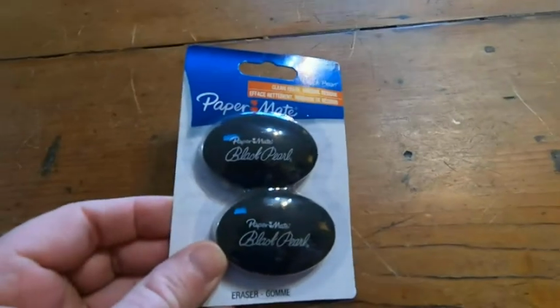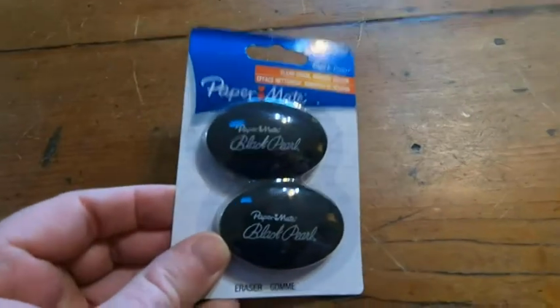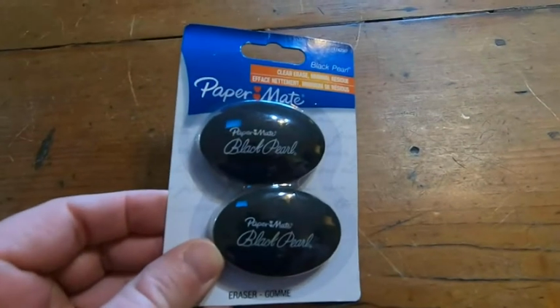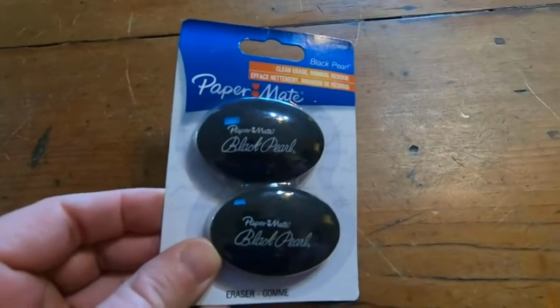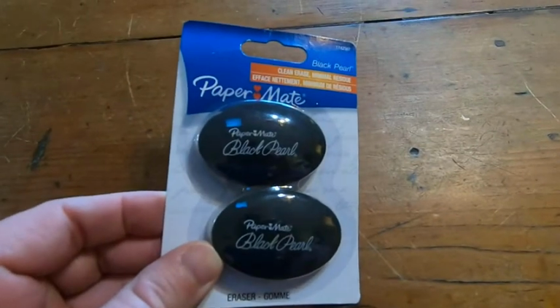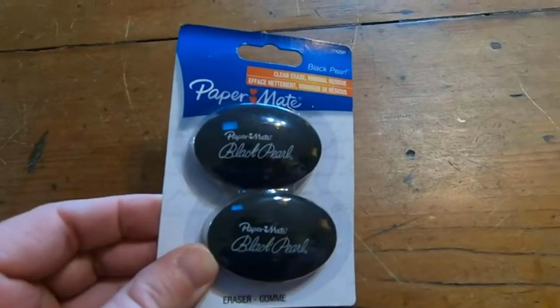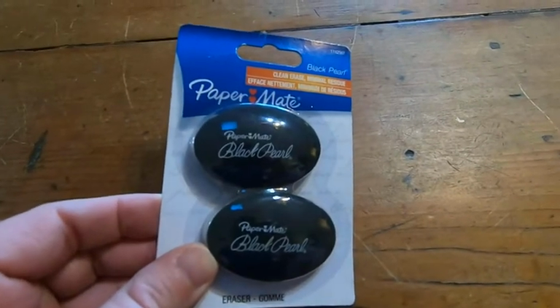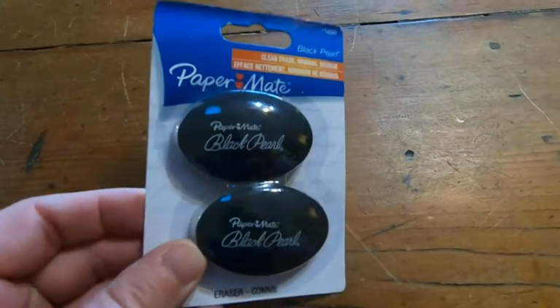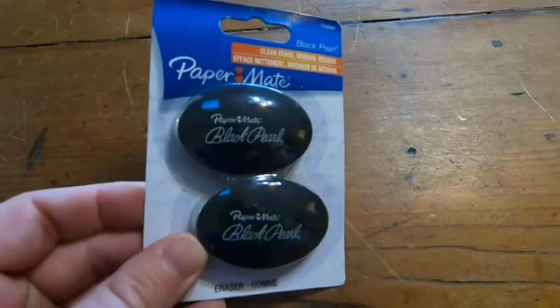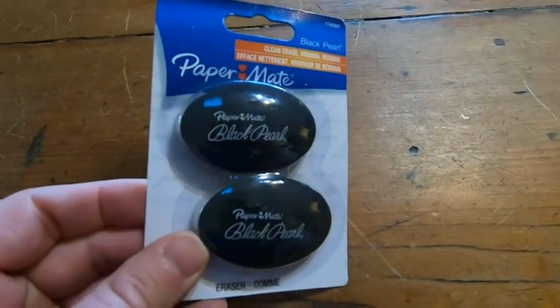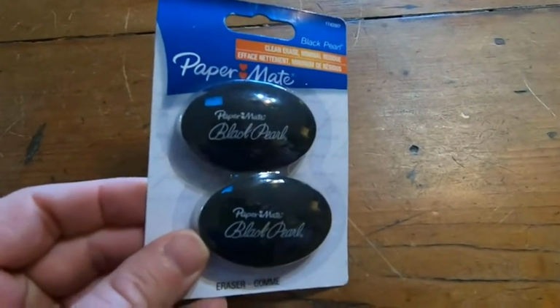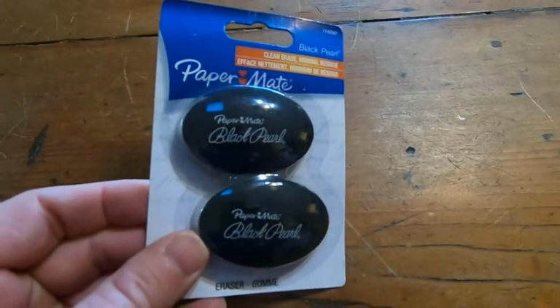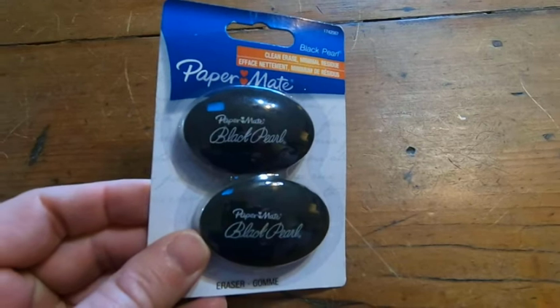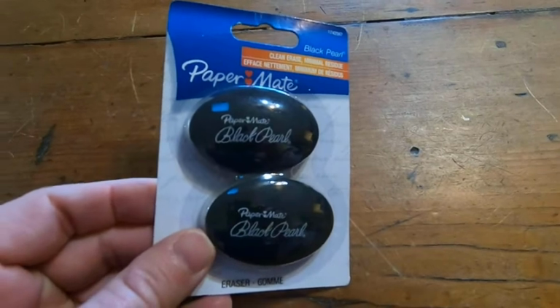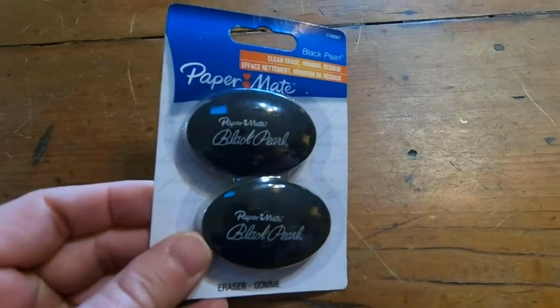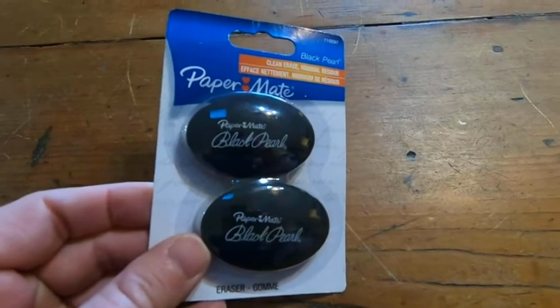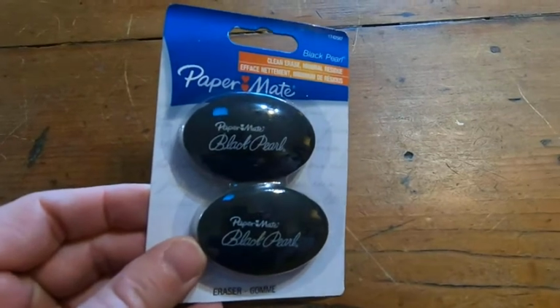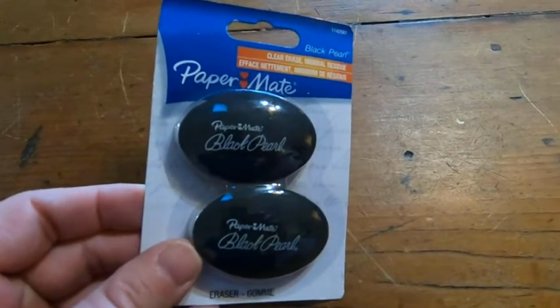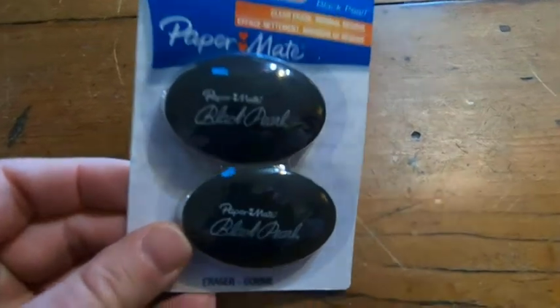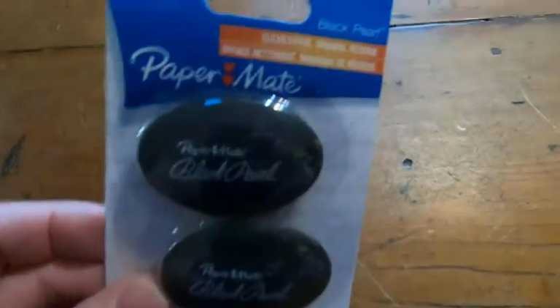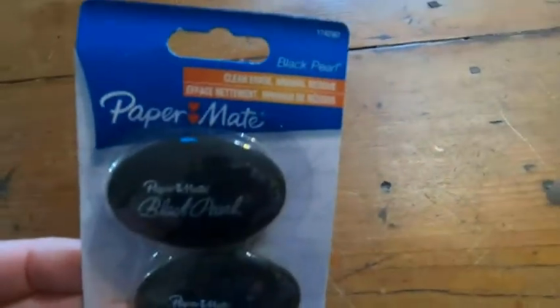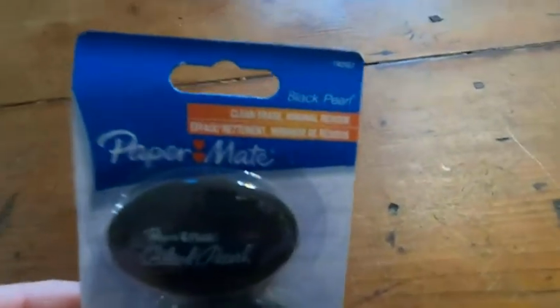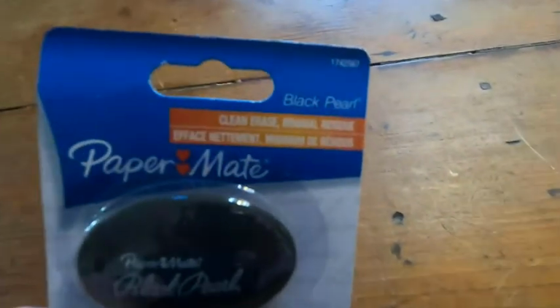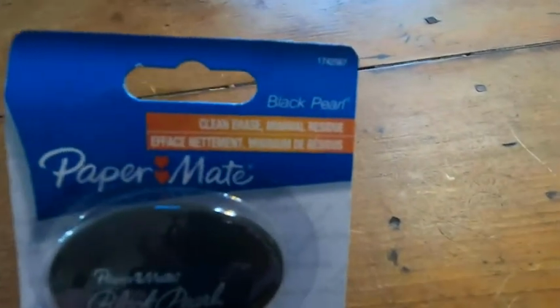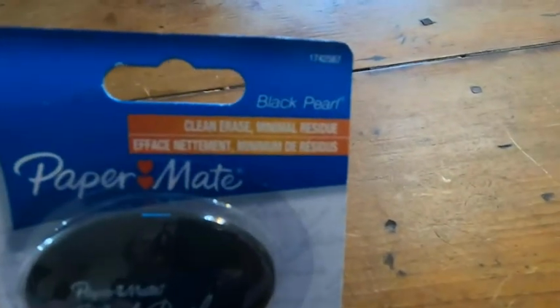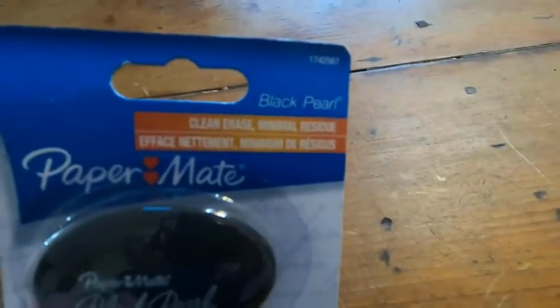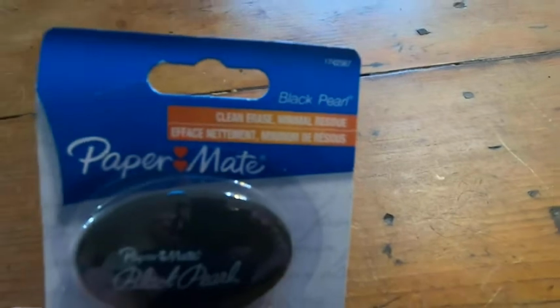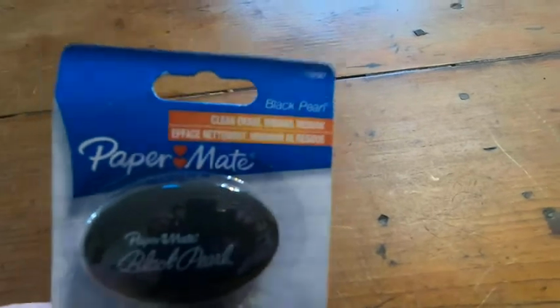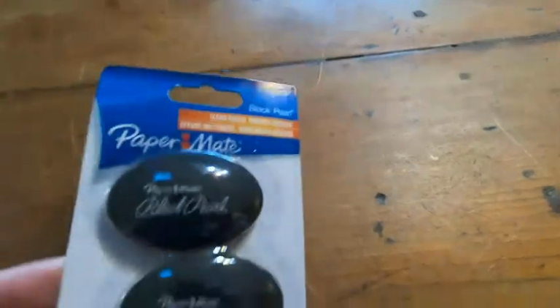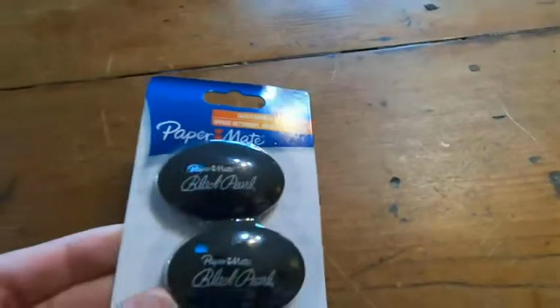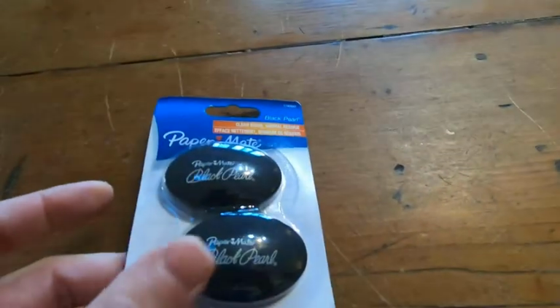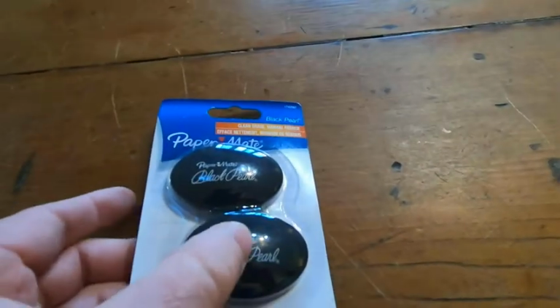Two, they erase really well. Three, they don't tear the paper or anything. They don't smear. It even says clean erase, minimal residue. So it's true.